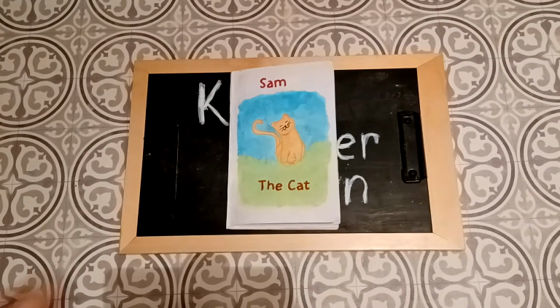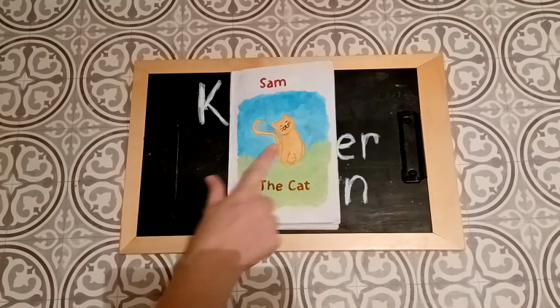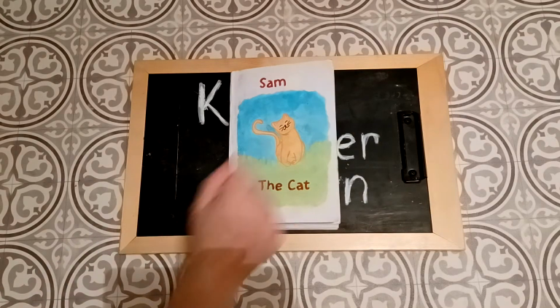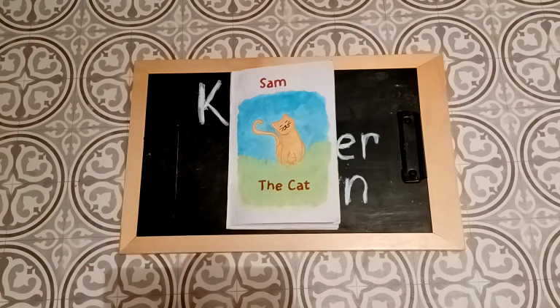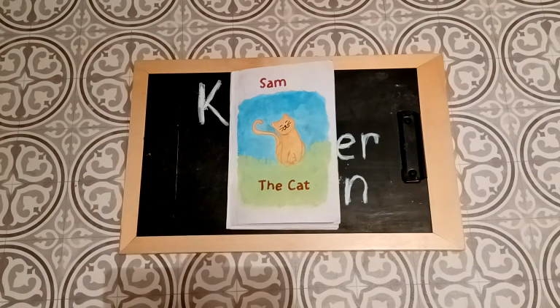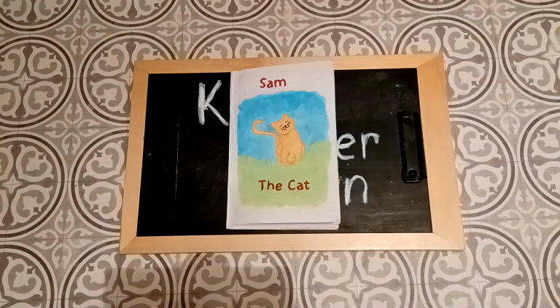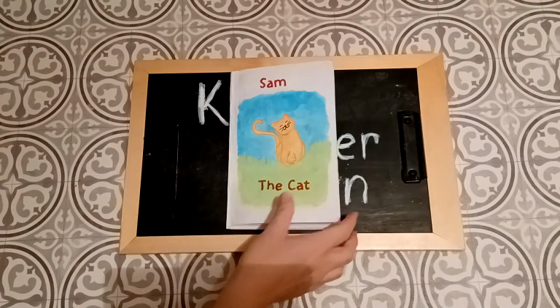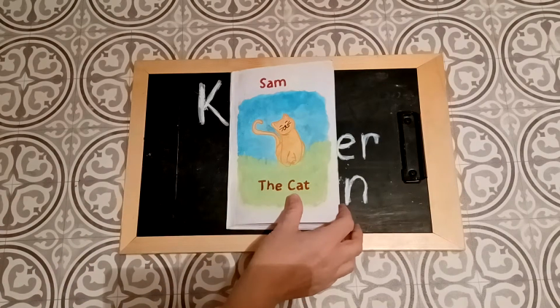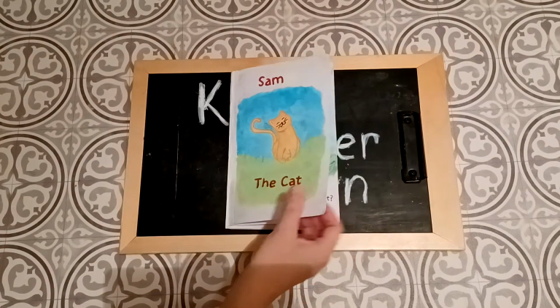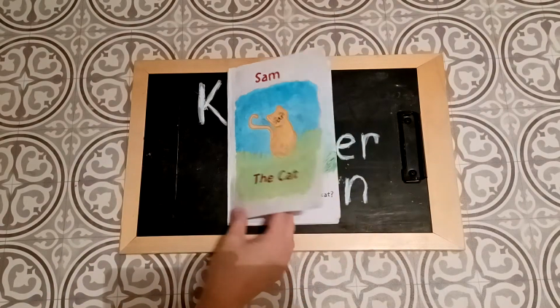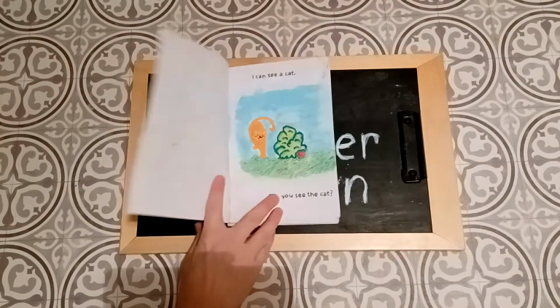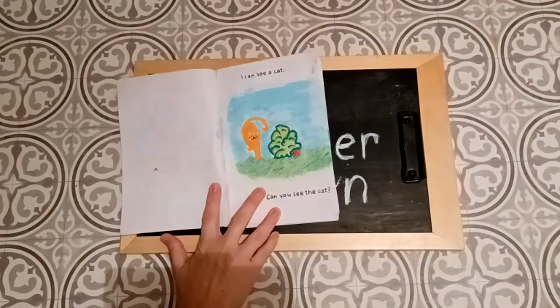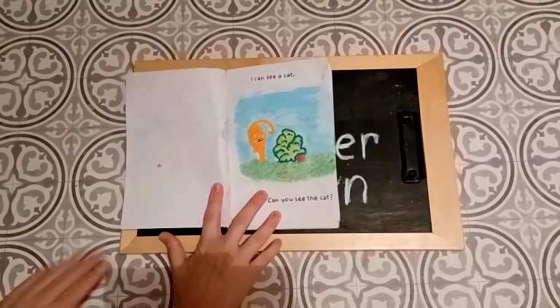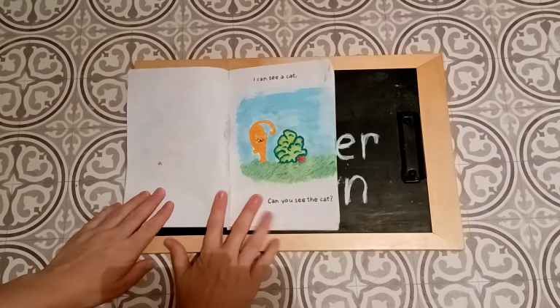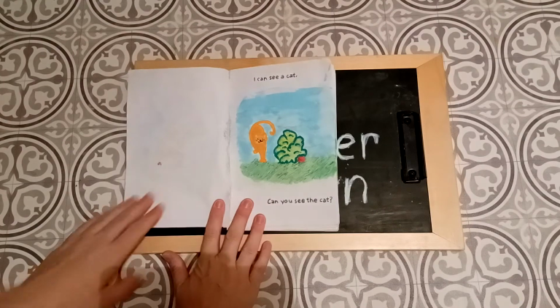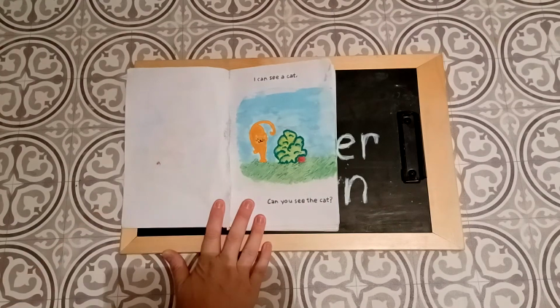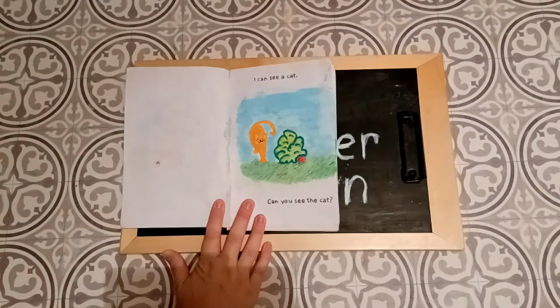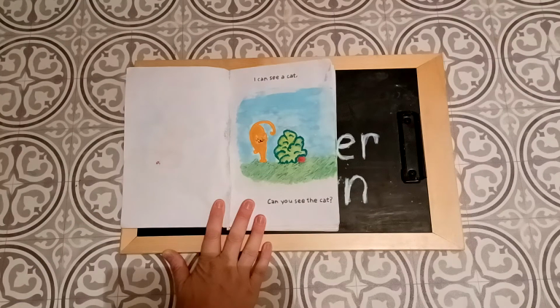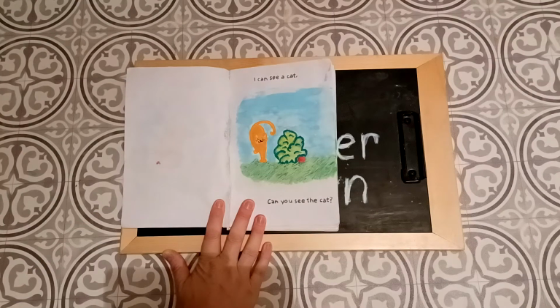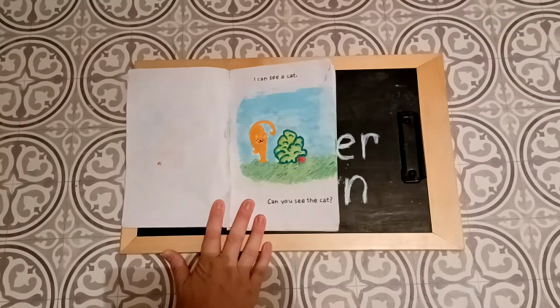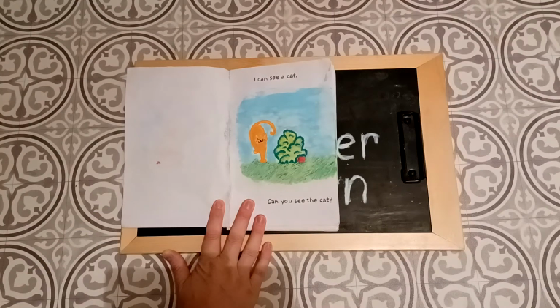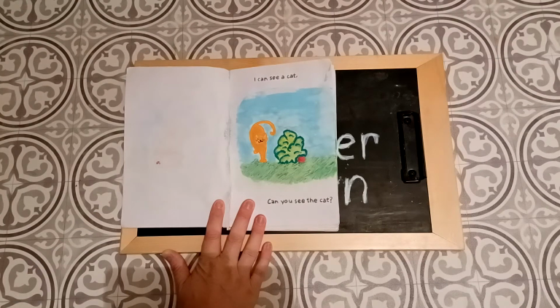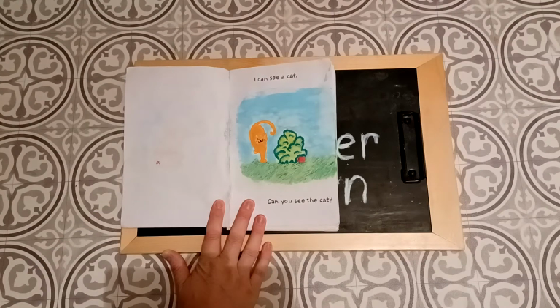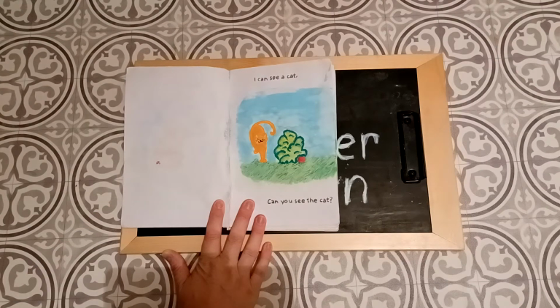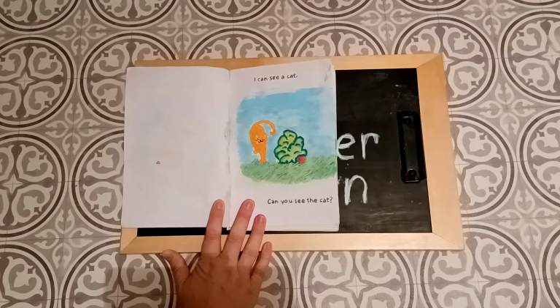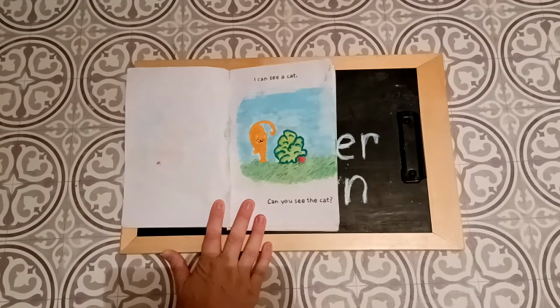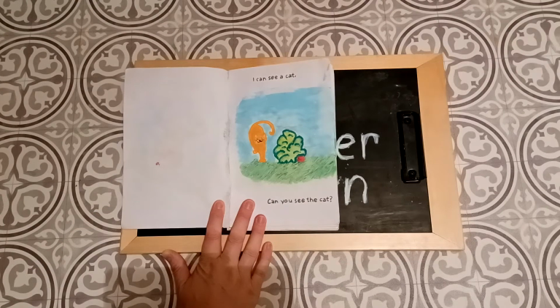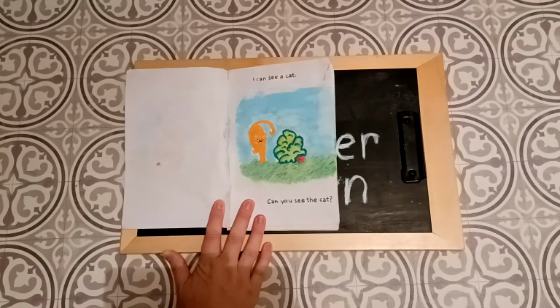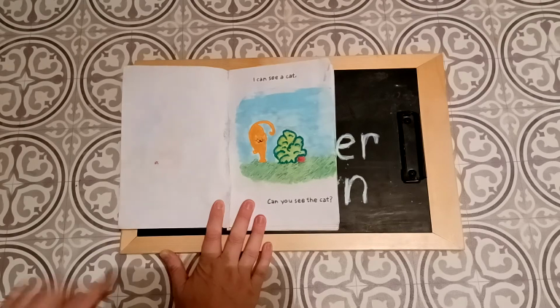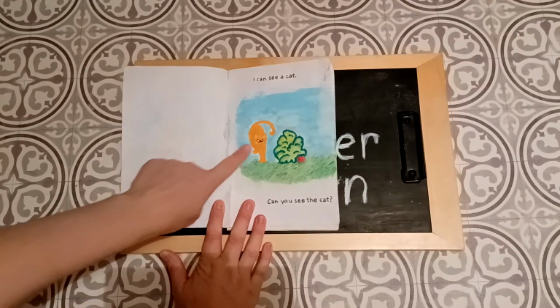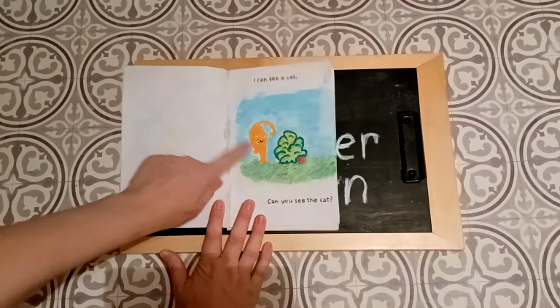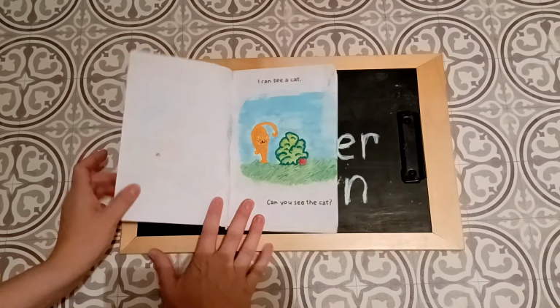Oh look, she has a cute little smile. She looks happy. I can see a cat. Can you see the cat? Where is she? There she is.